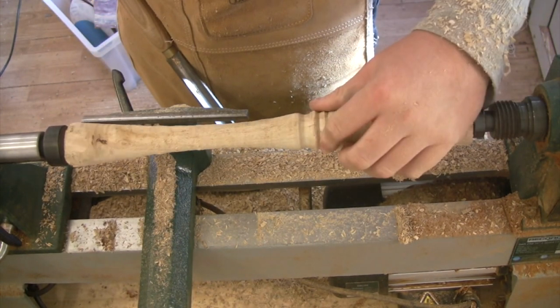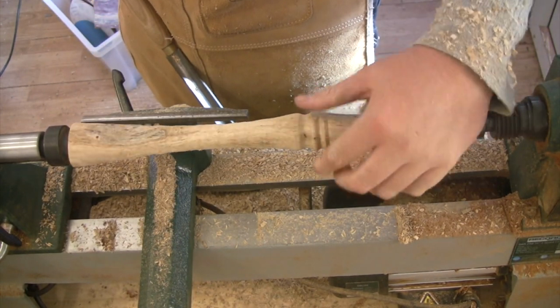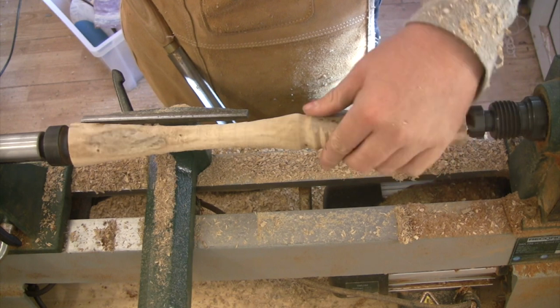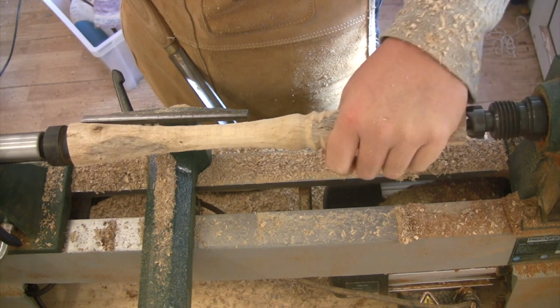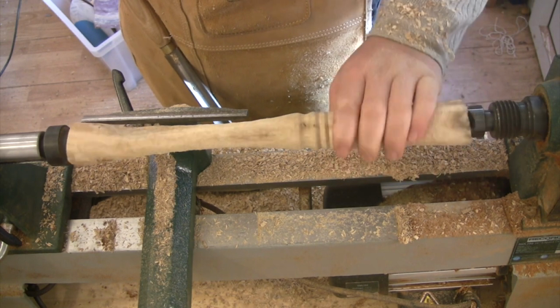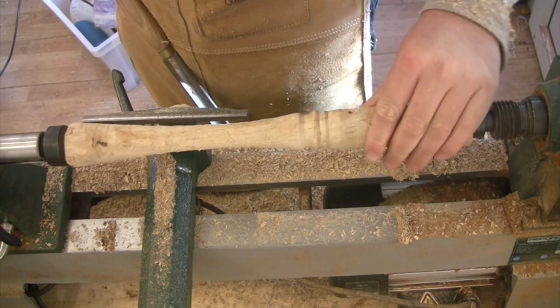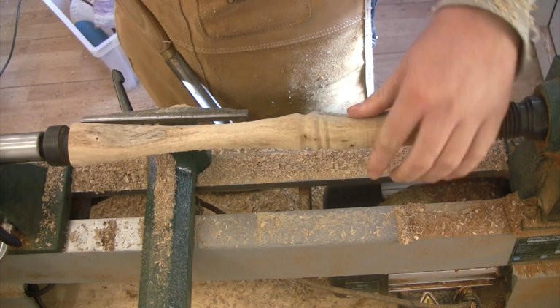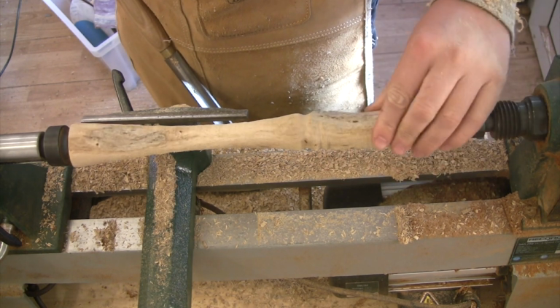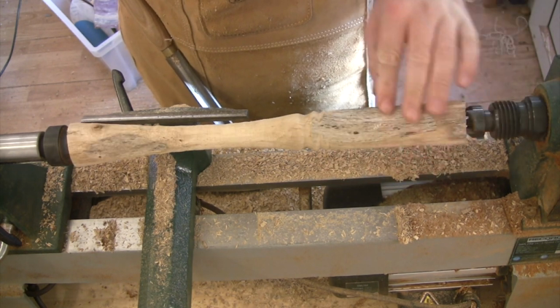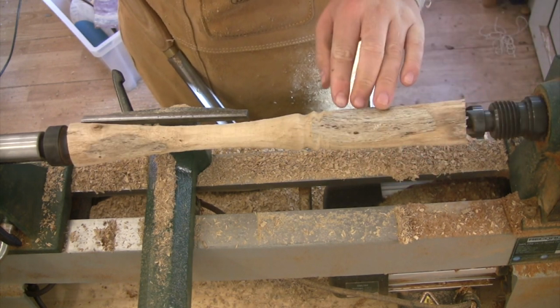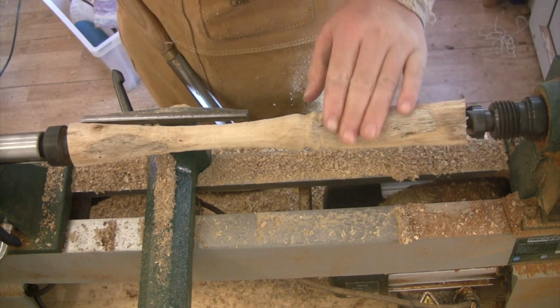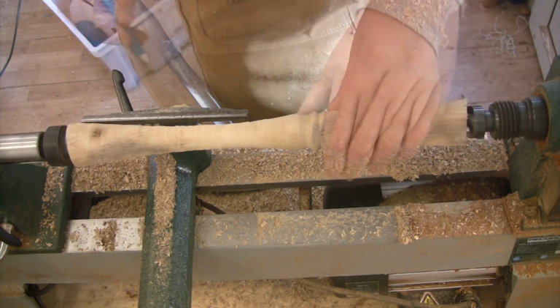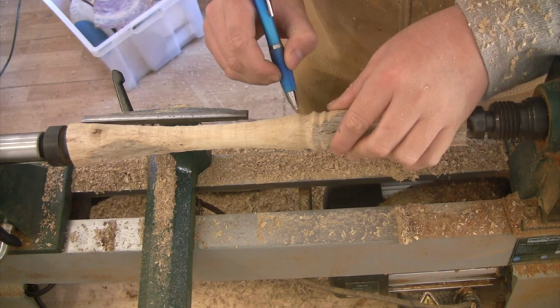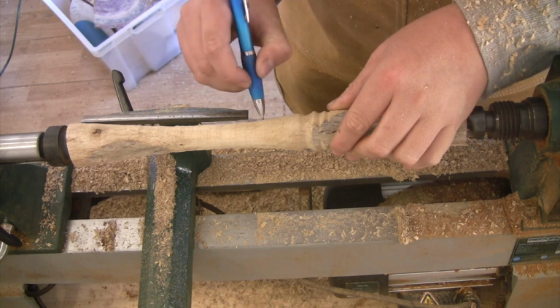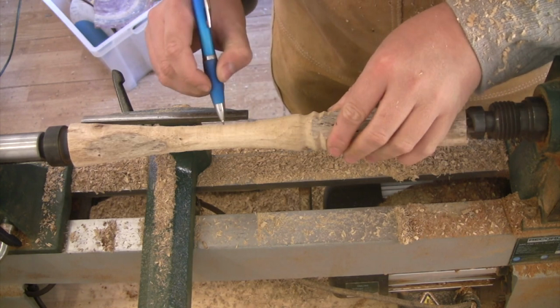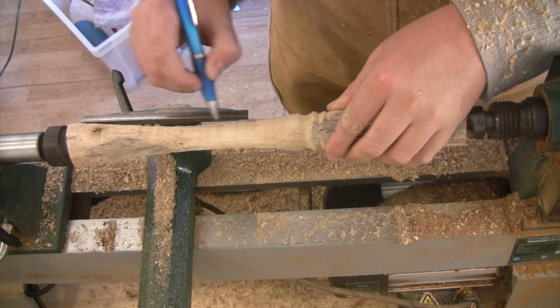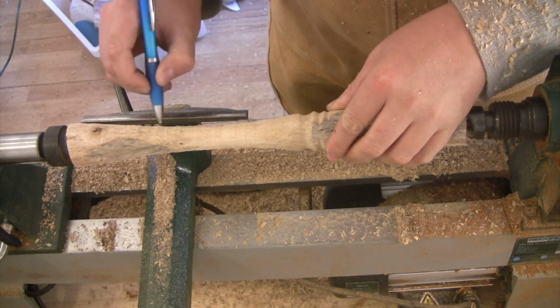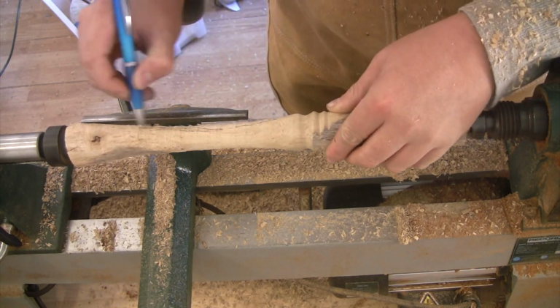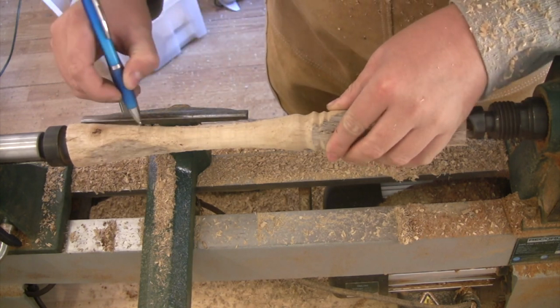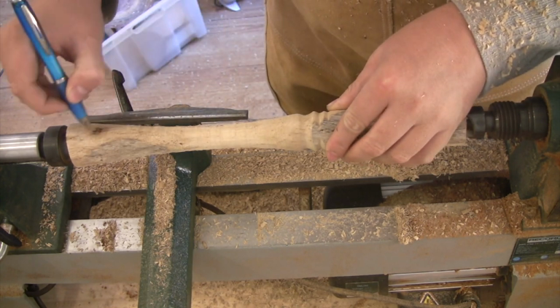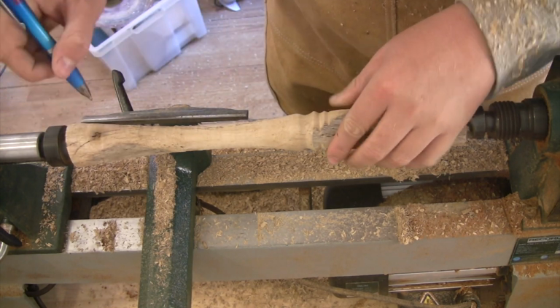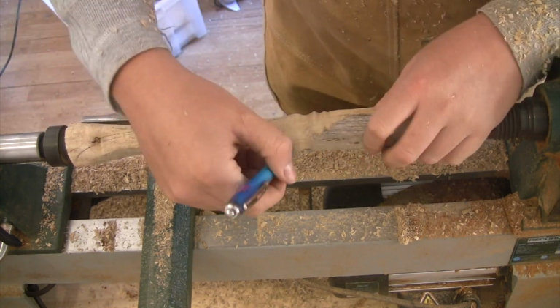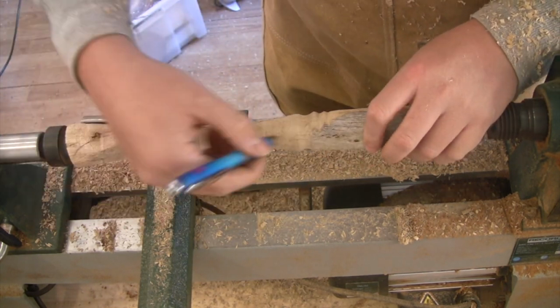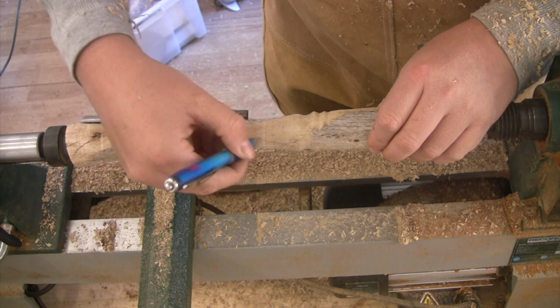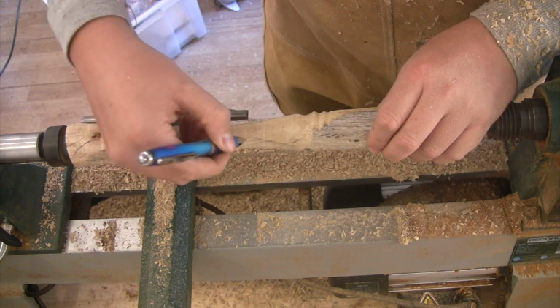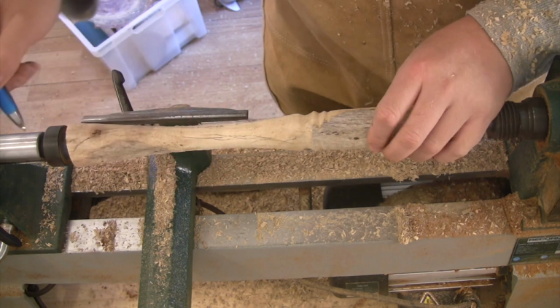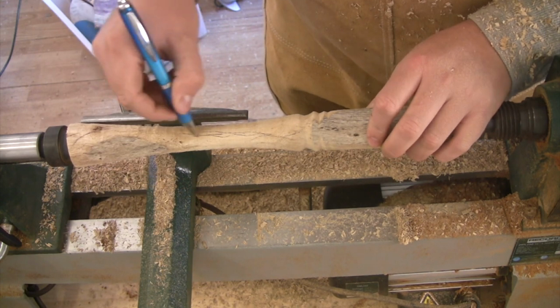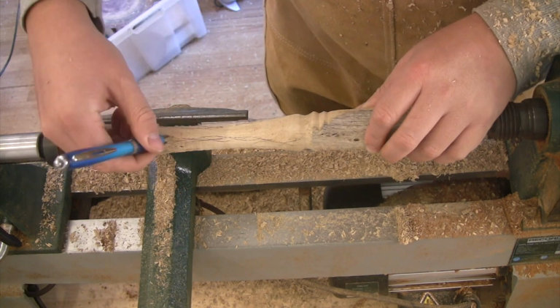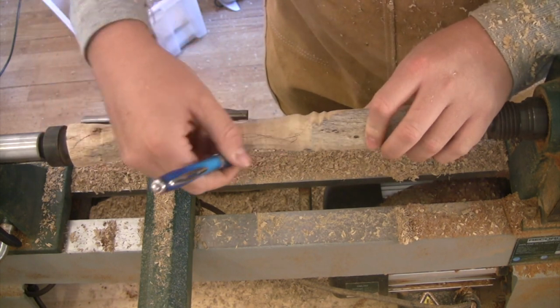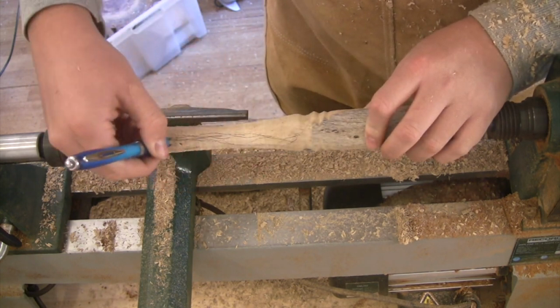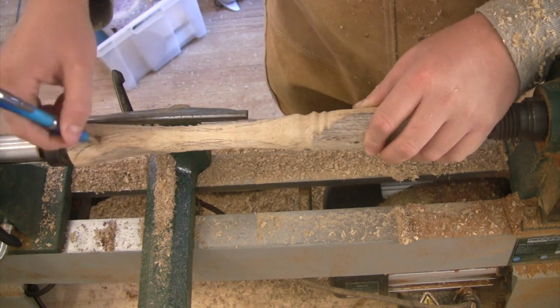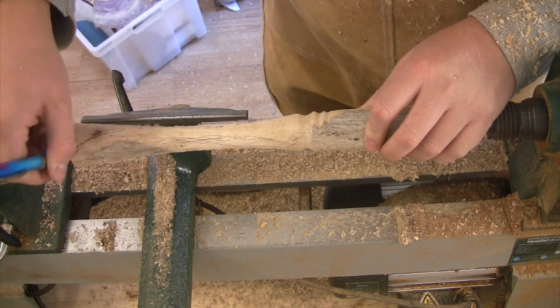I wanted to keep as much of the outer layer of wood as possible so it would maintain its driftwood-y look, so I drew the shape of the blade of the wand as a curve so it would incorporate the different parts of the outer layer.